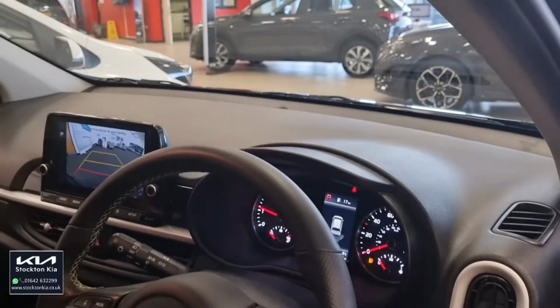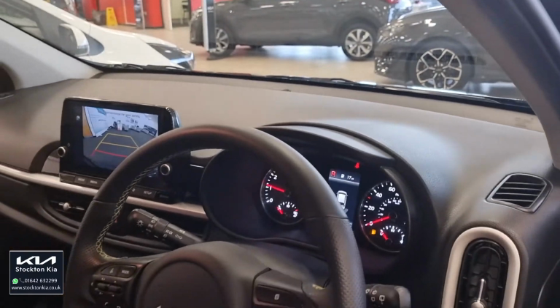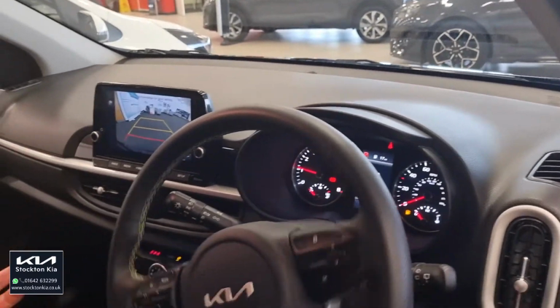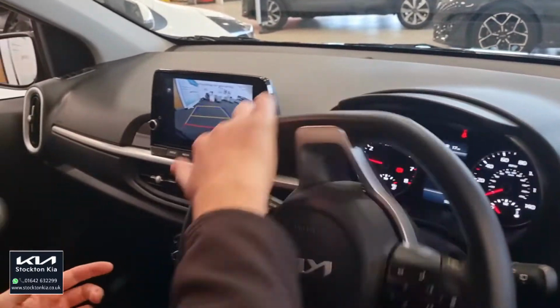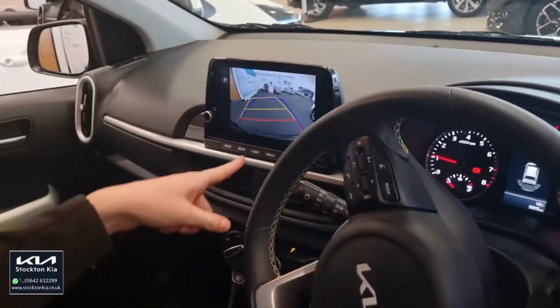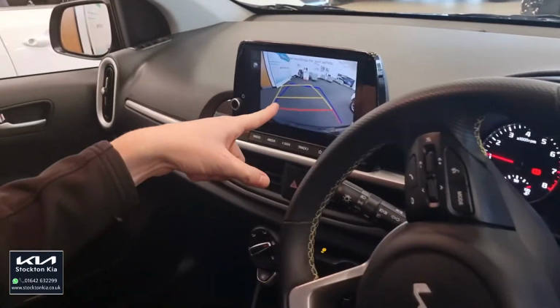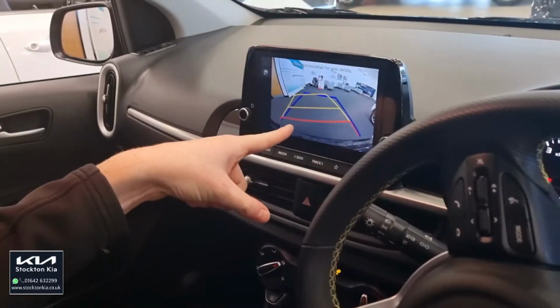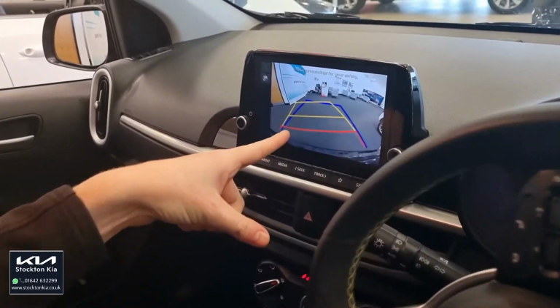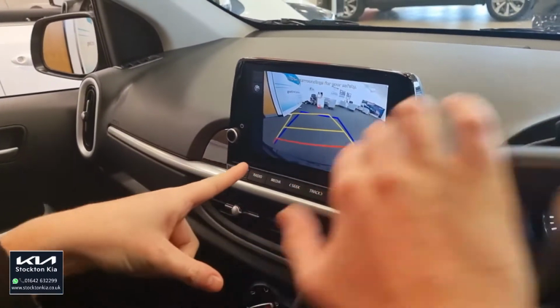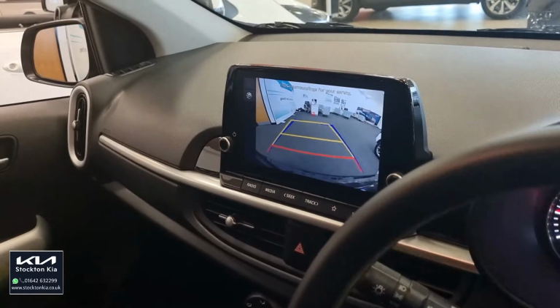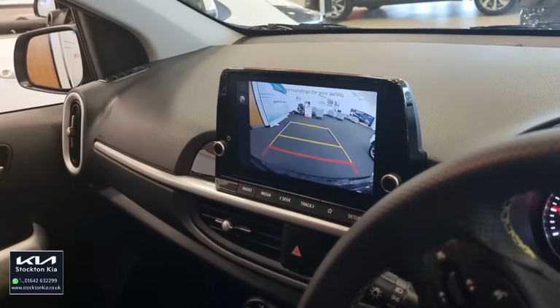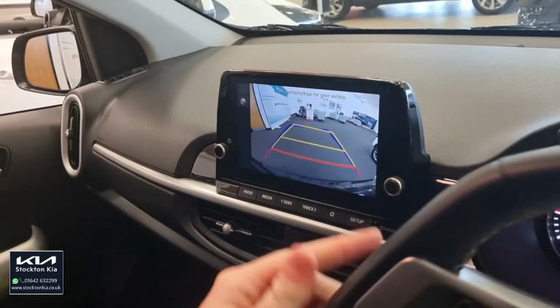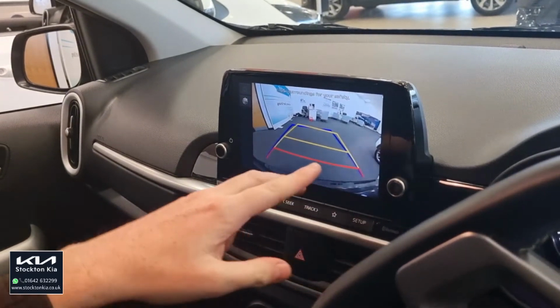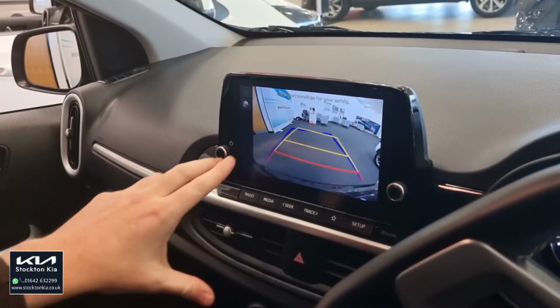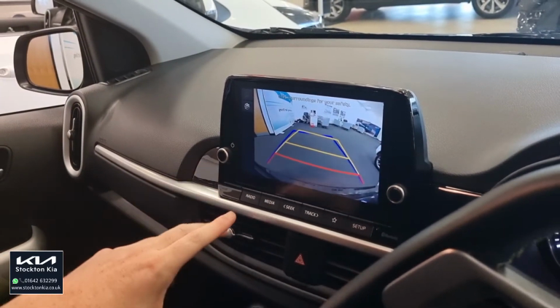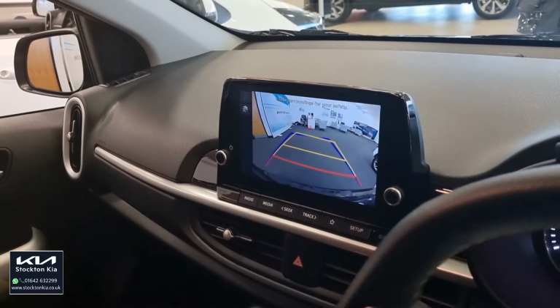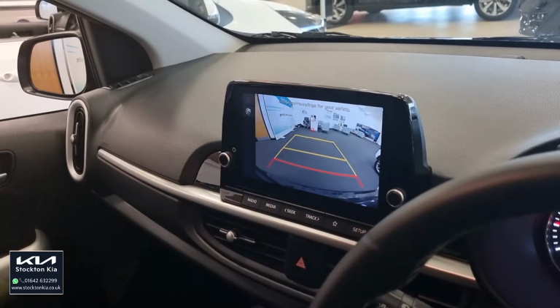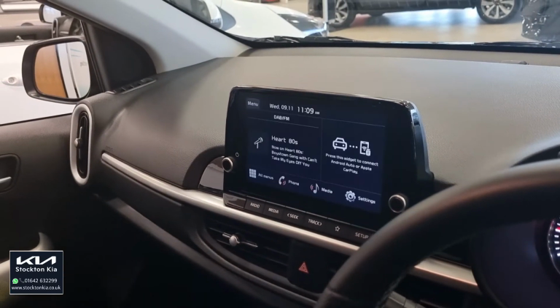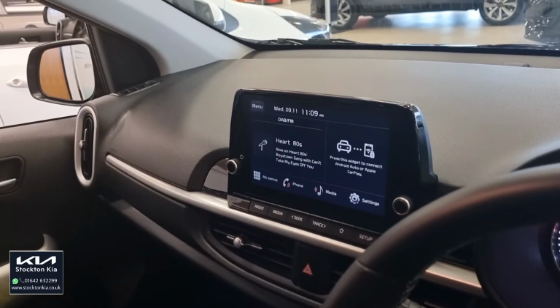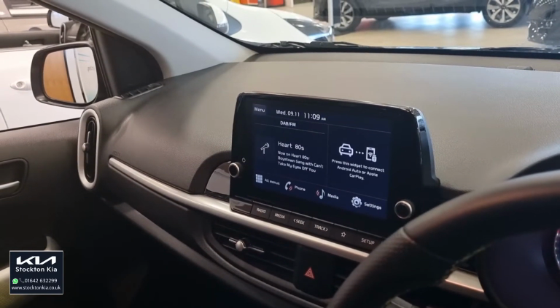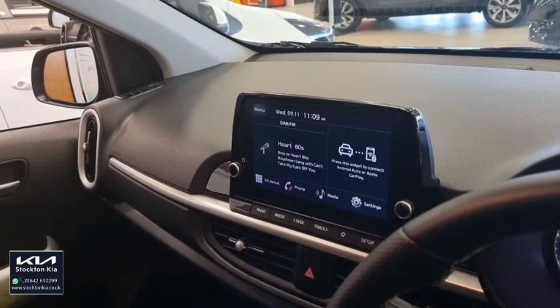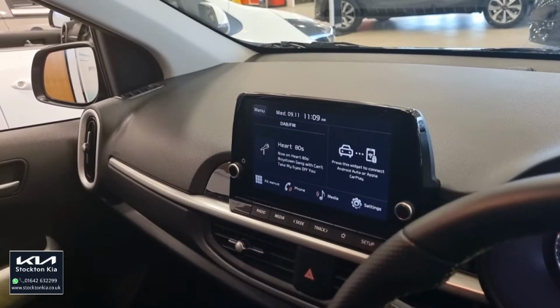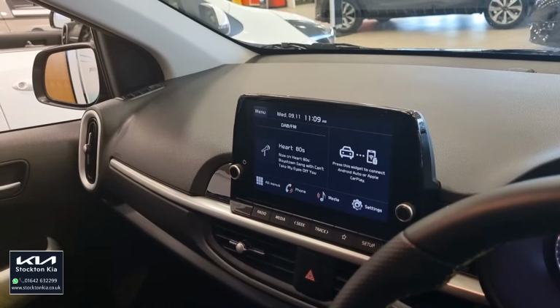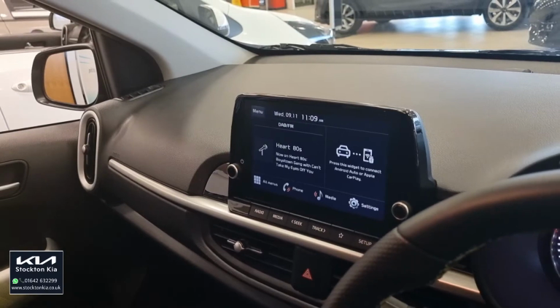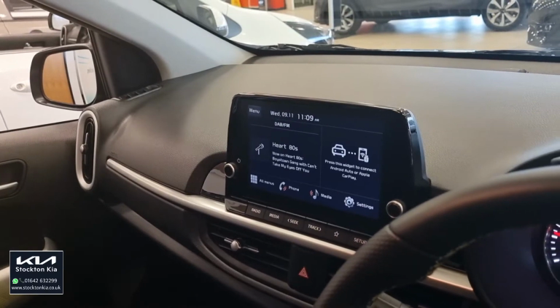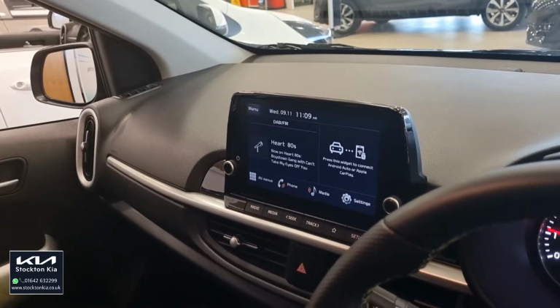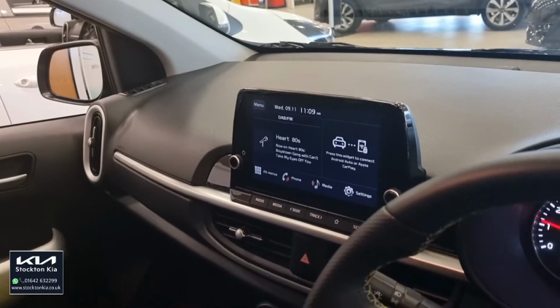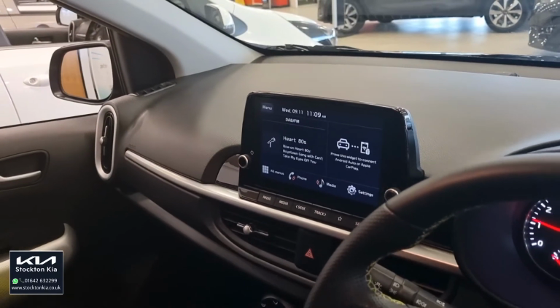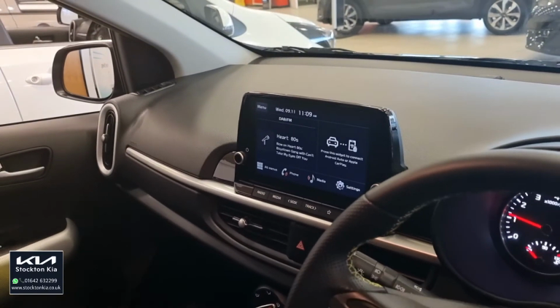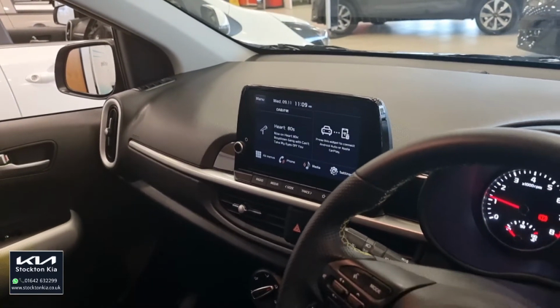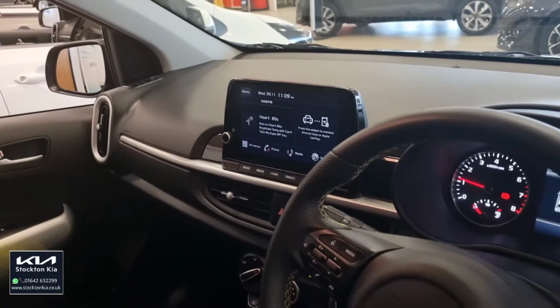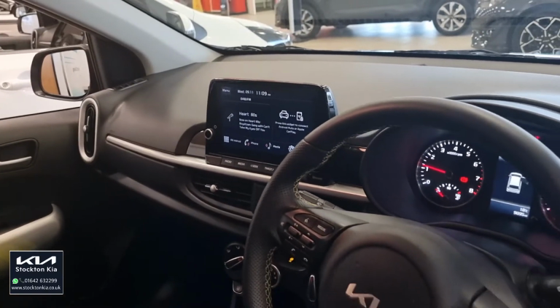There's also a colour reversing camera with dynamic parking guidelines. As you can see, as I turn the wheel the guidelines turn with it — whether you're doing garage parking or parallel parking, it just gives you that extra confidence and helps you see where you're going.